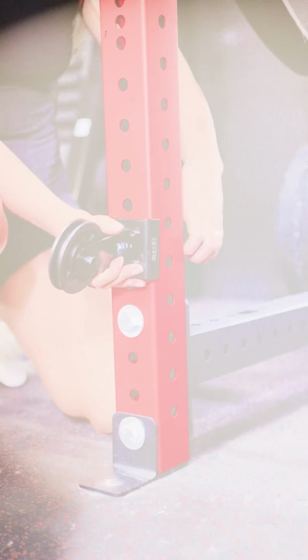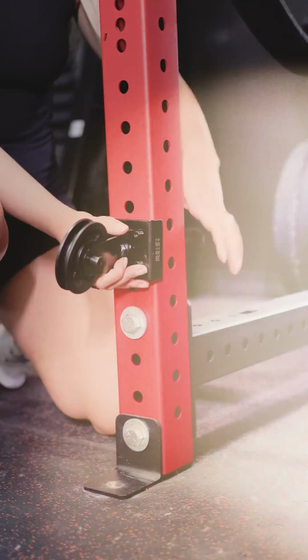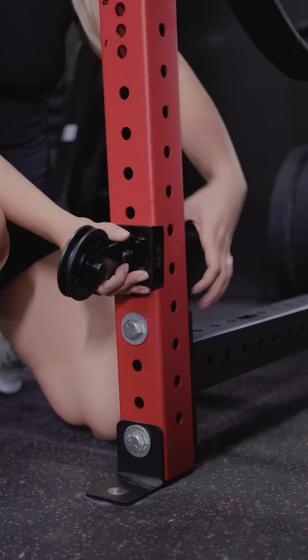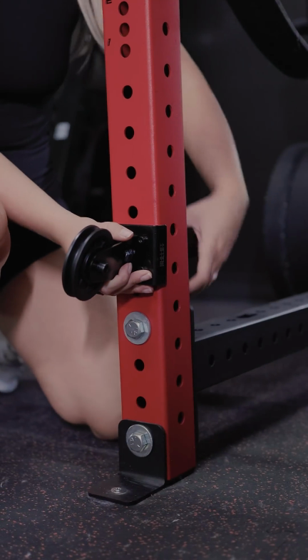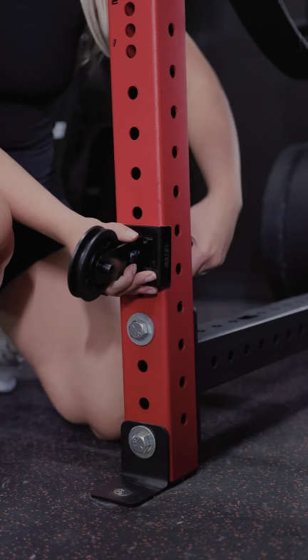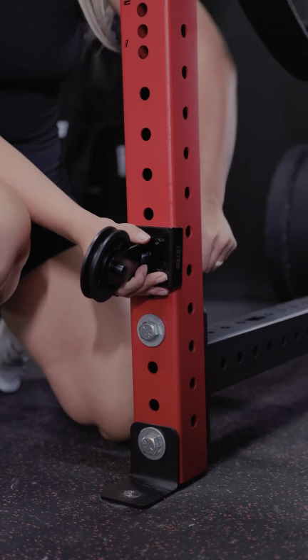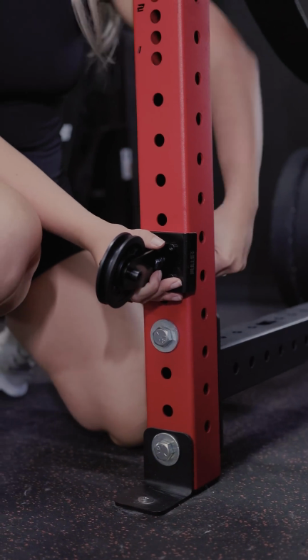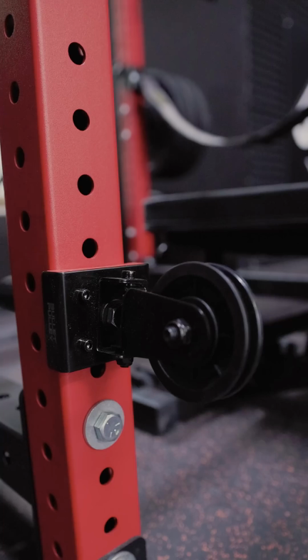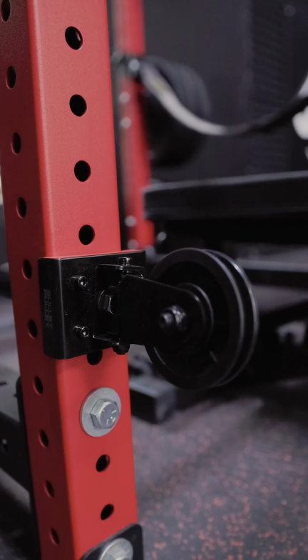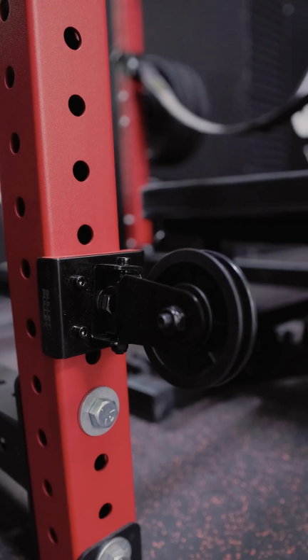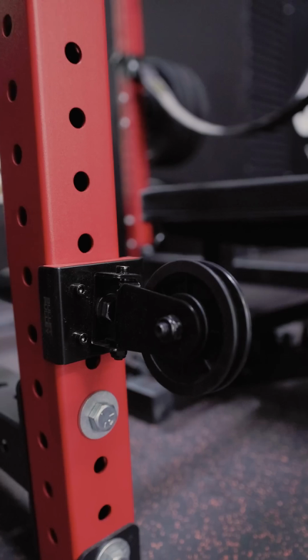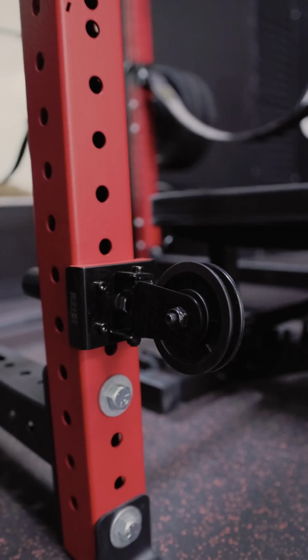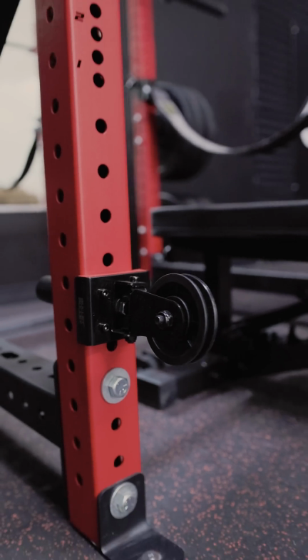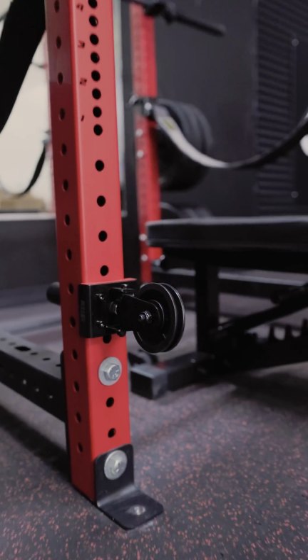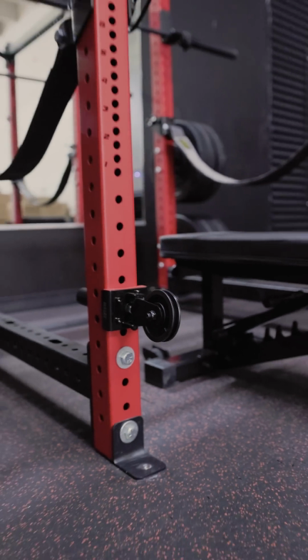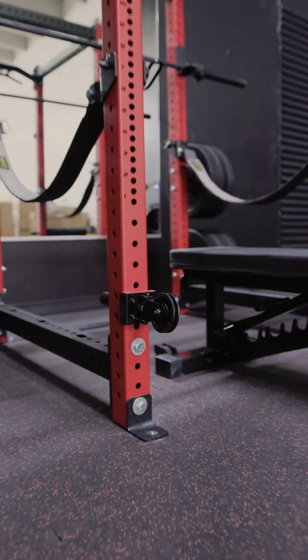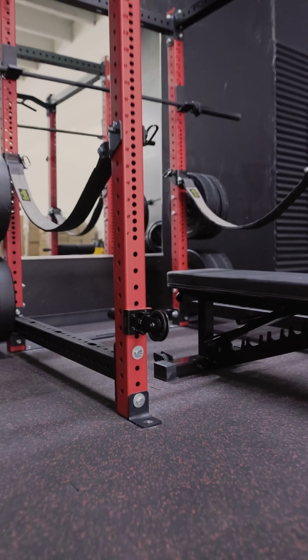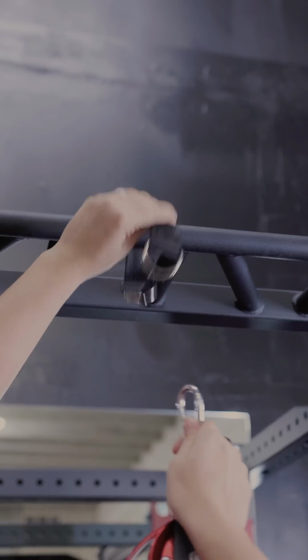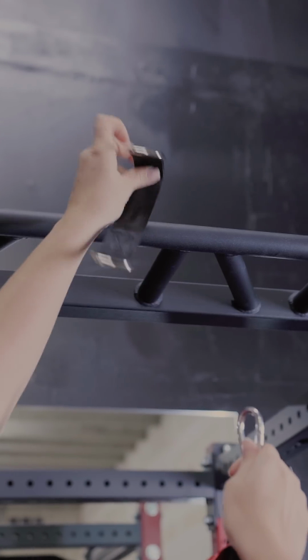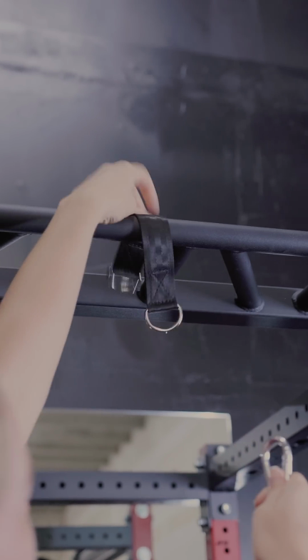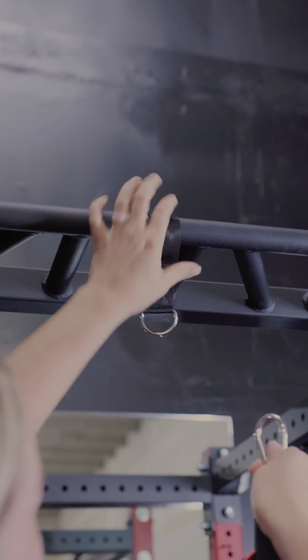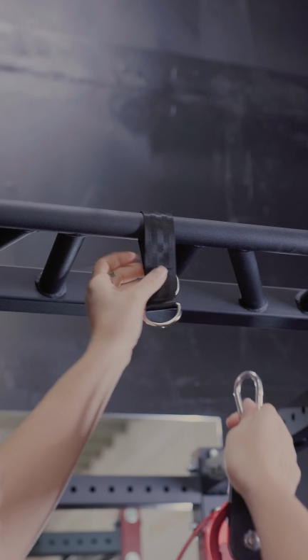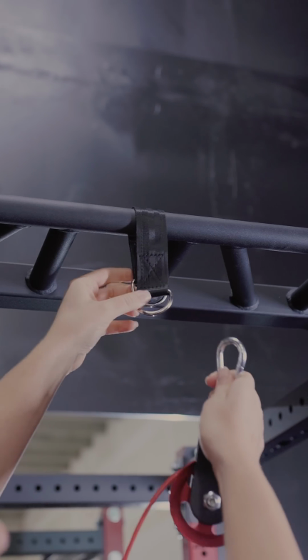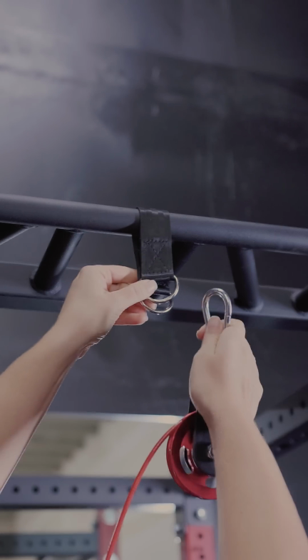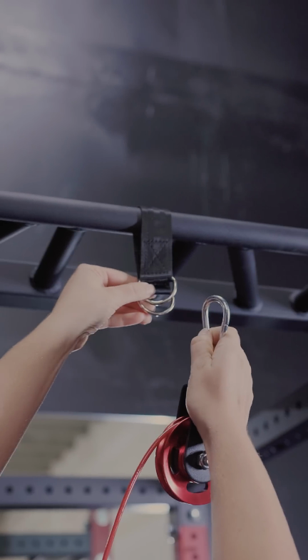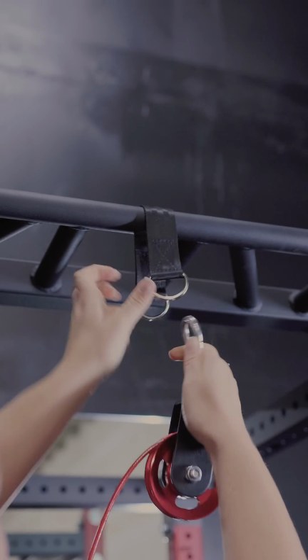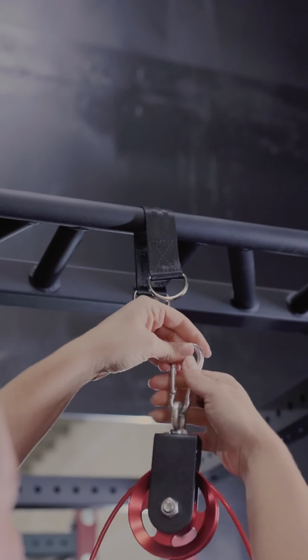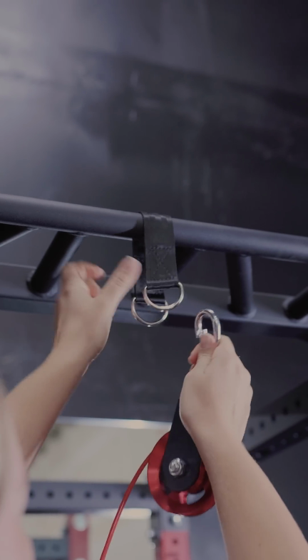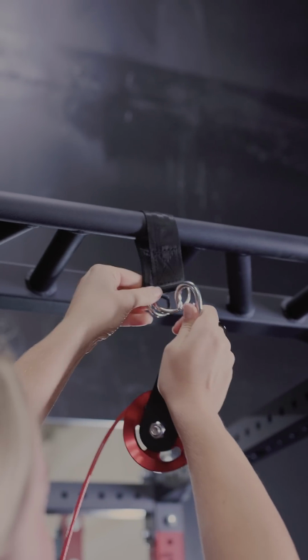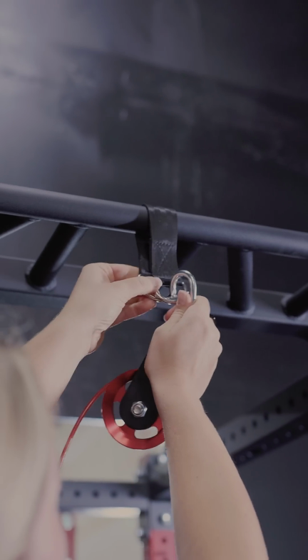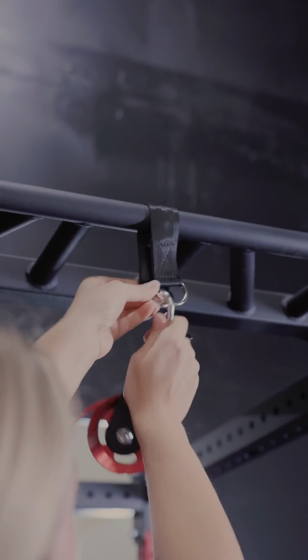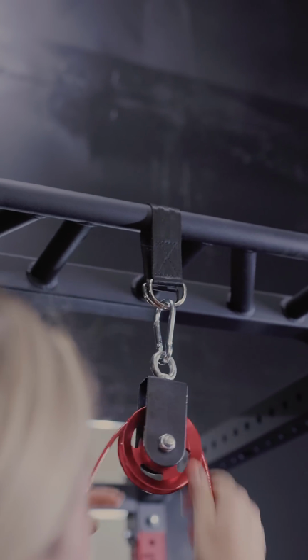First we're going to attach our bullet pulley to the rack beam. Use our setting the pitch guide to determine which direction to set your pulley wheel. Then we are going to take our red high pulleys with the included straps and carabiners and attach those to our pull-up bar.